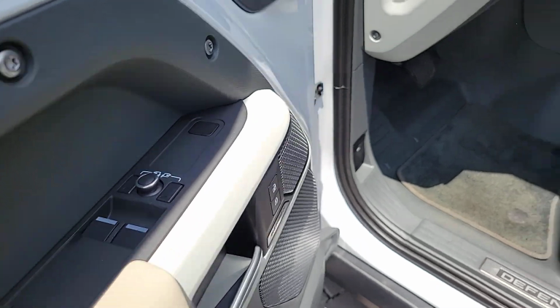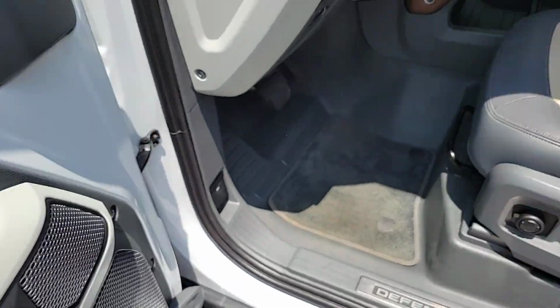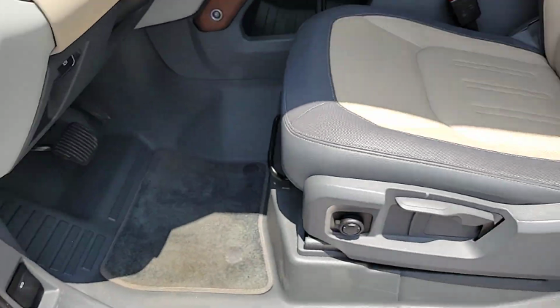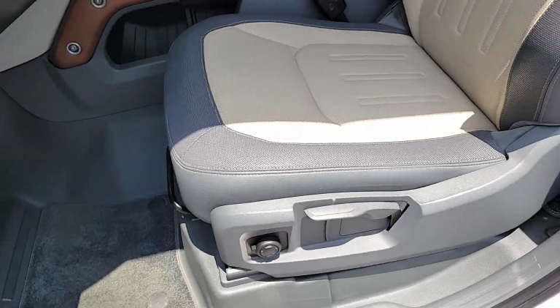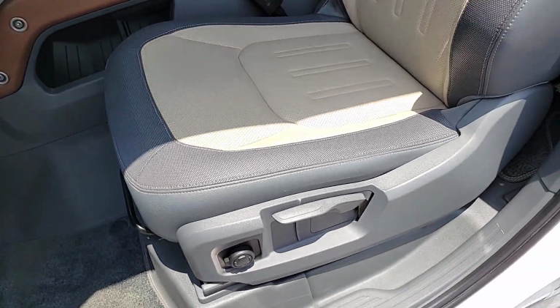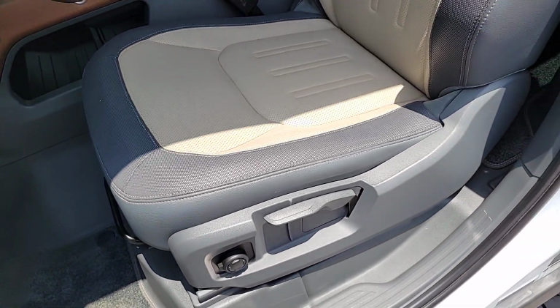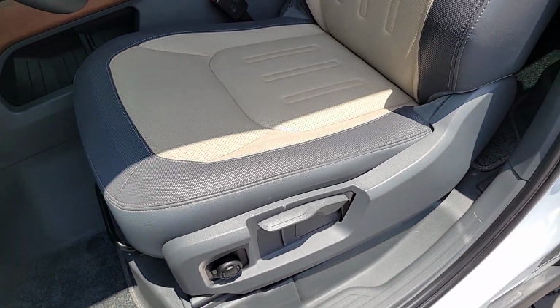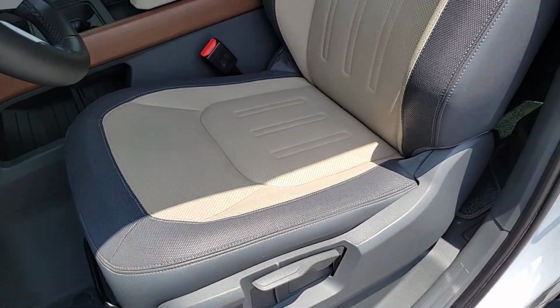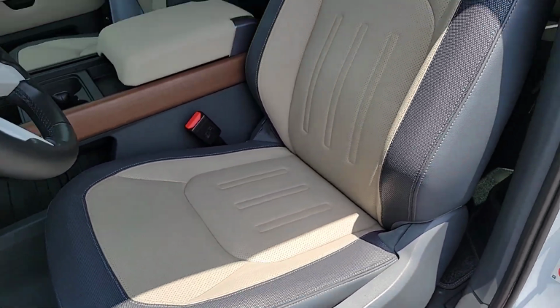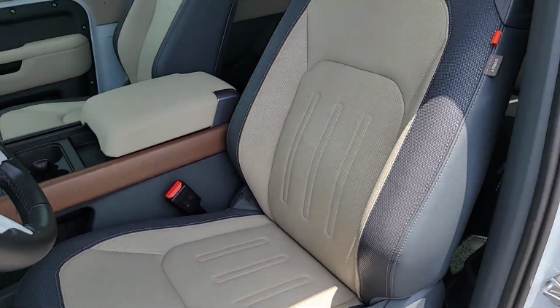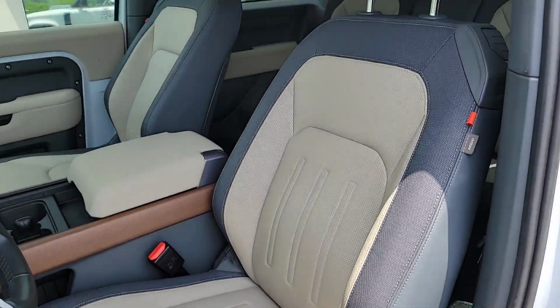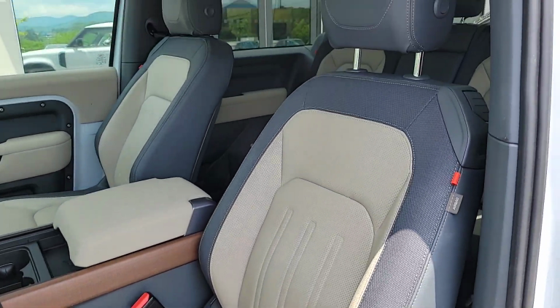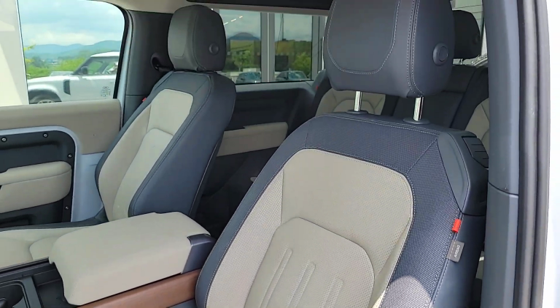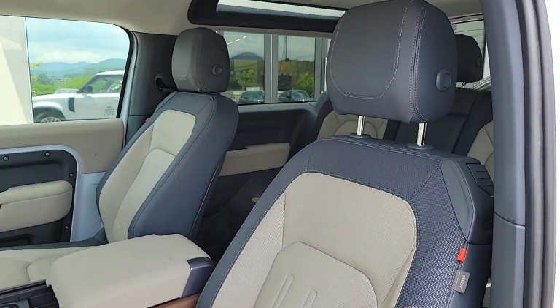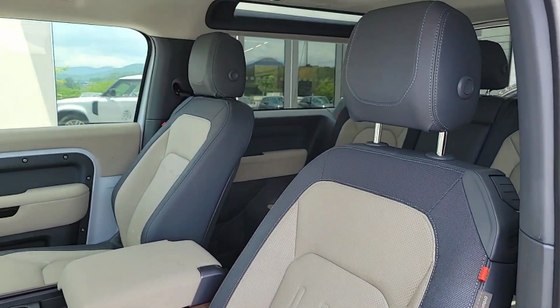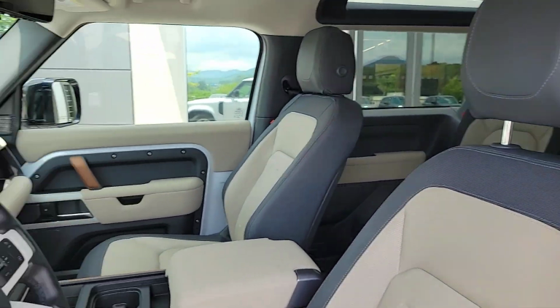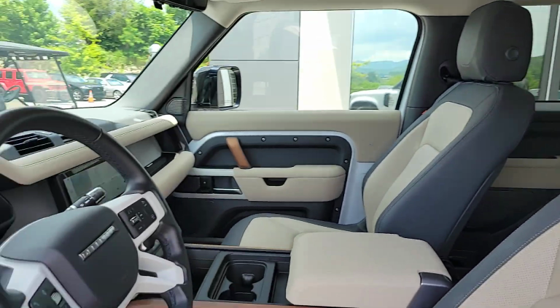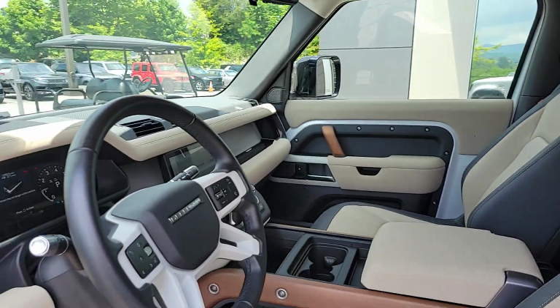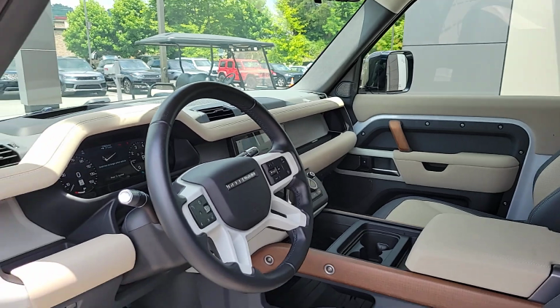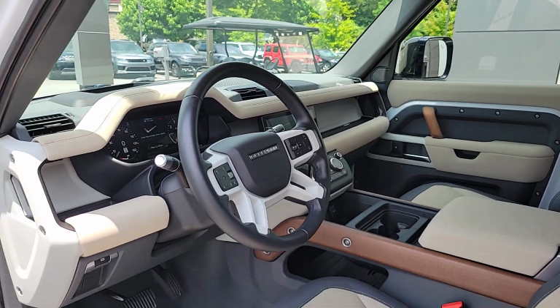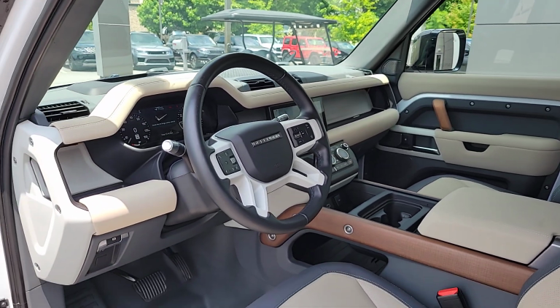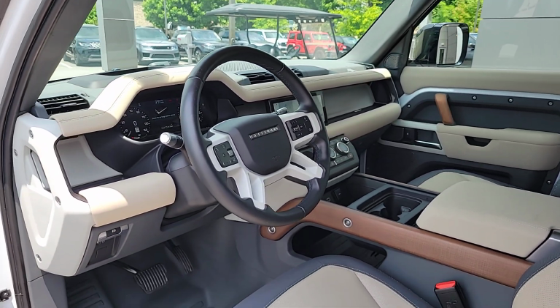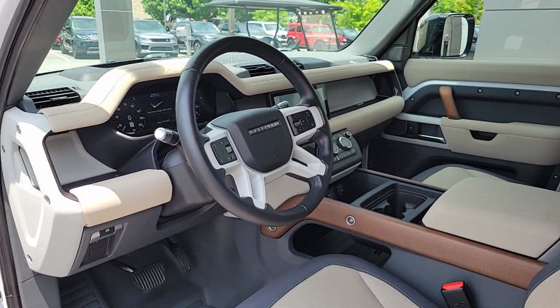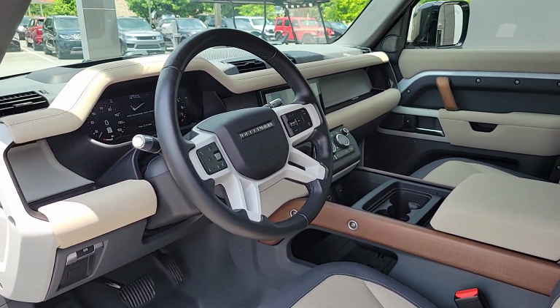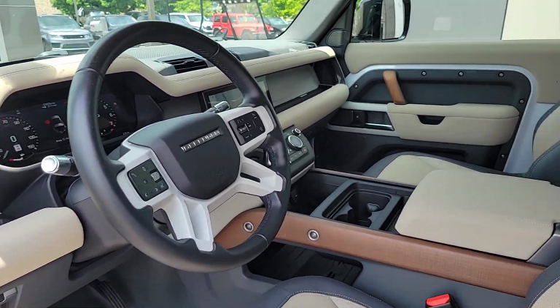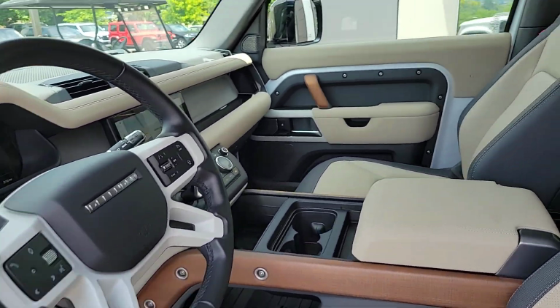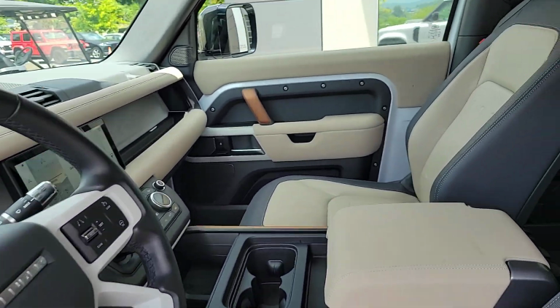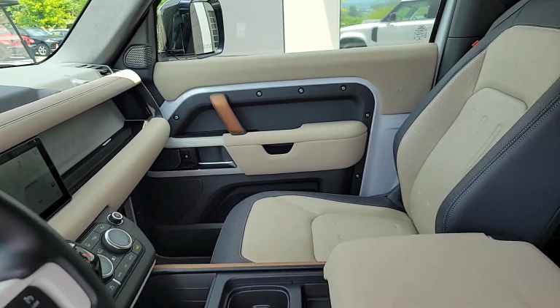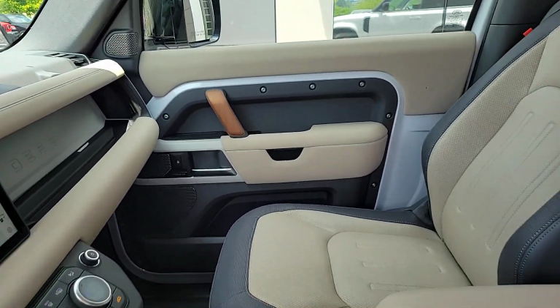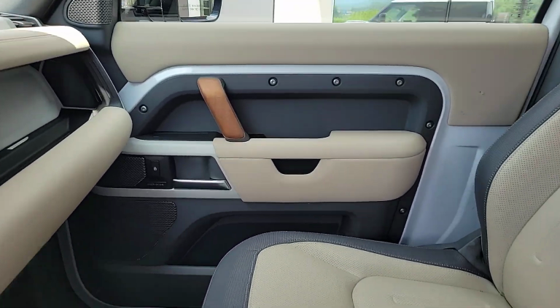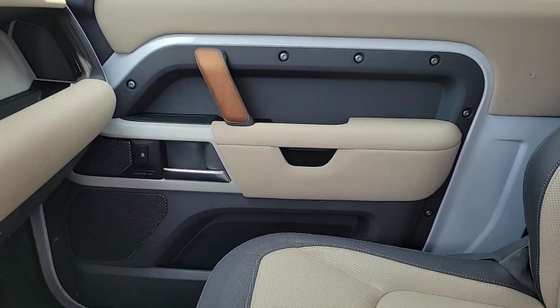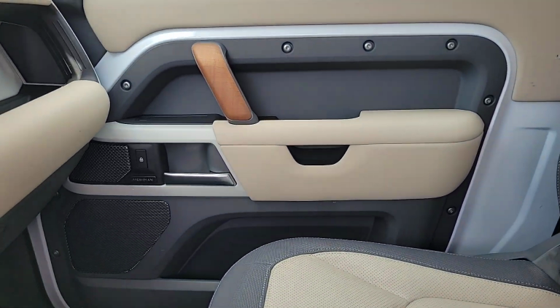It indulges you with luxurious modern utilitarian chic comforts and conveniences. These are just some of the great options this vehicle comes with.